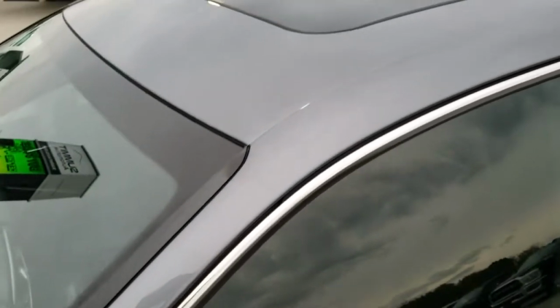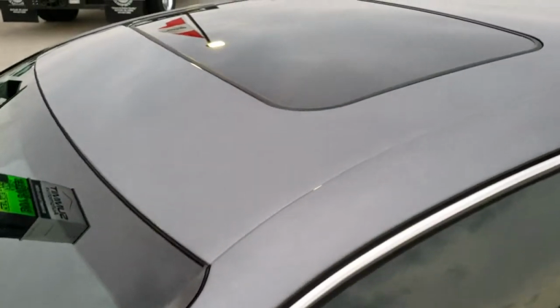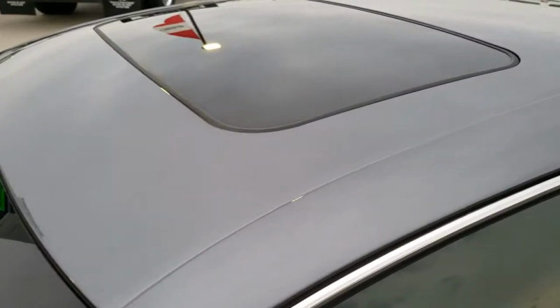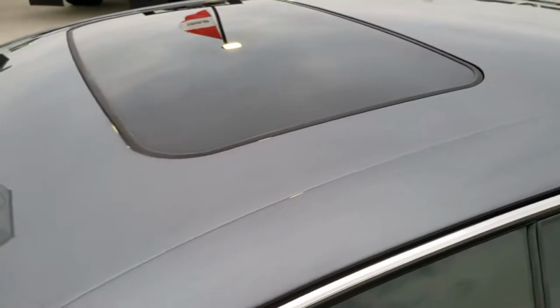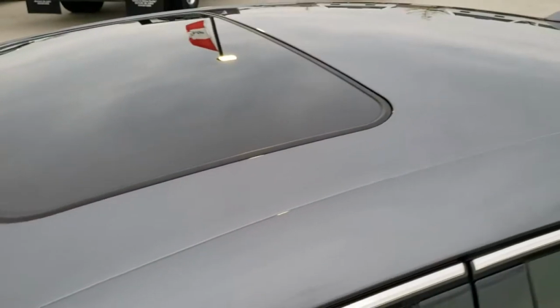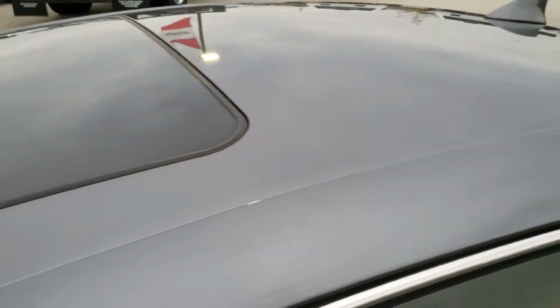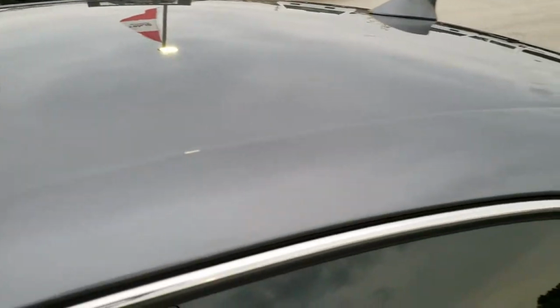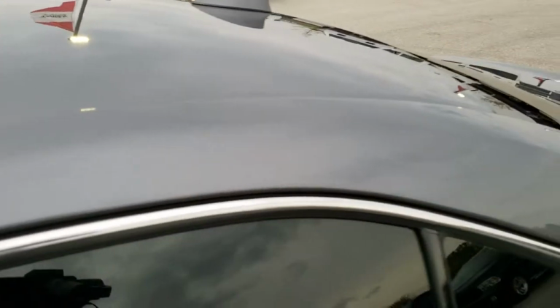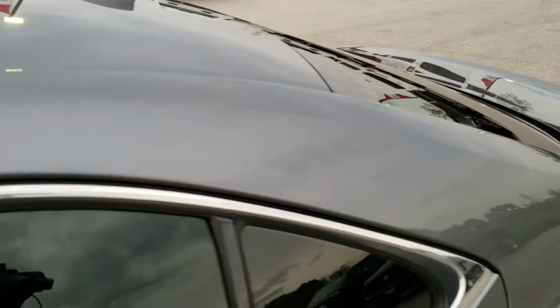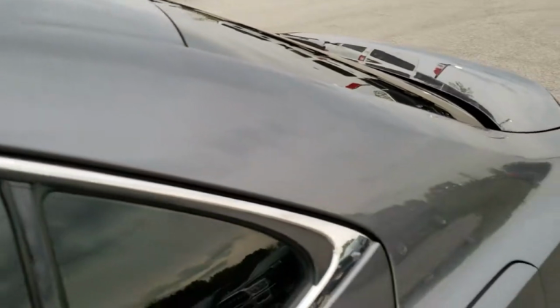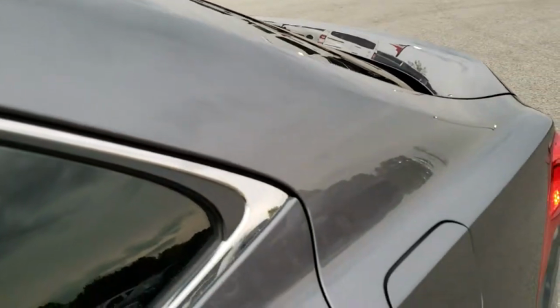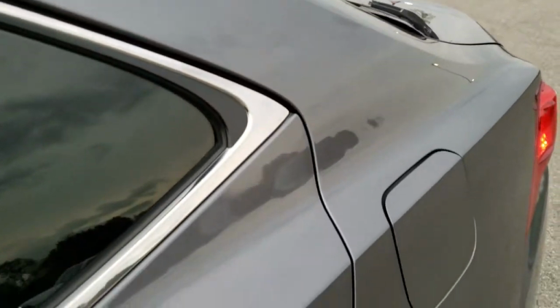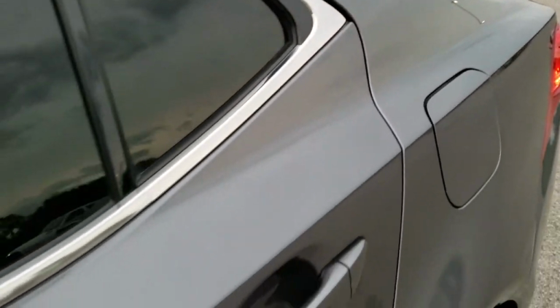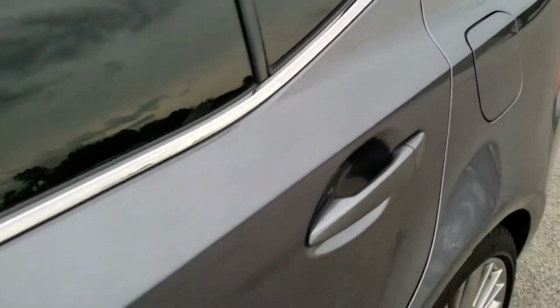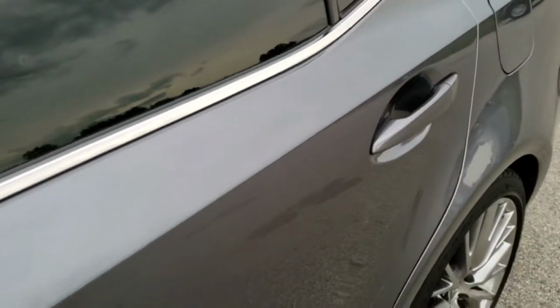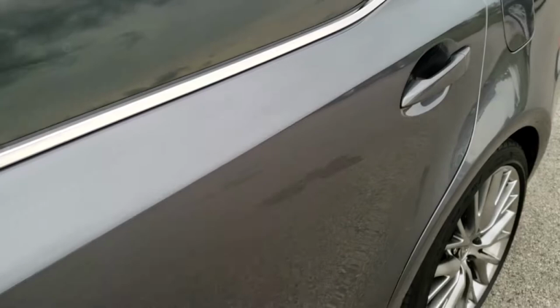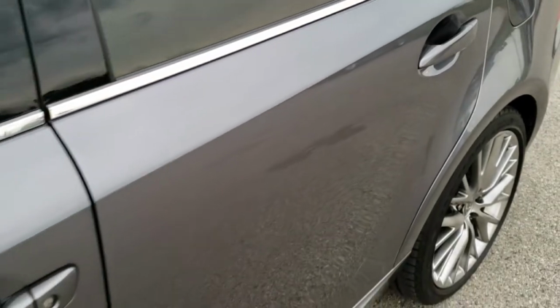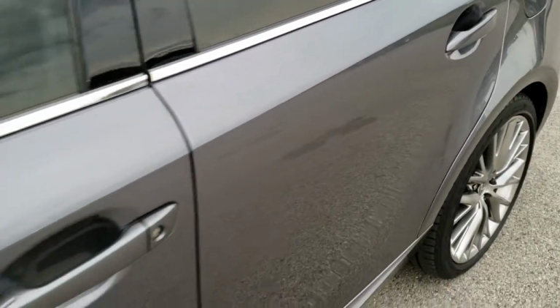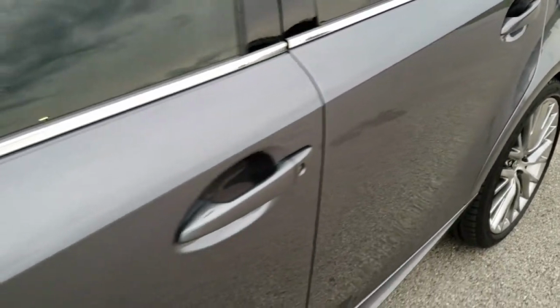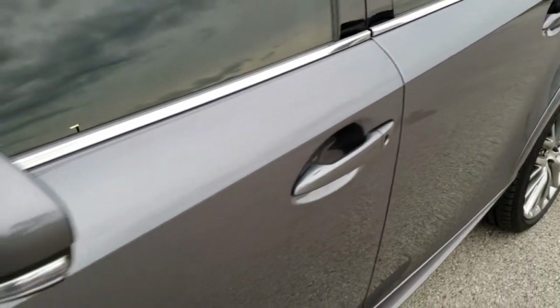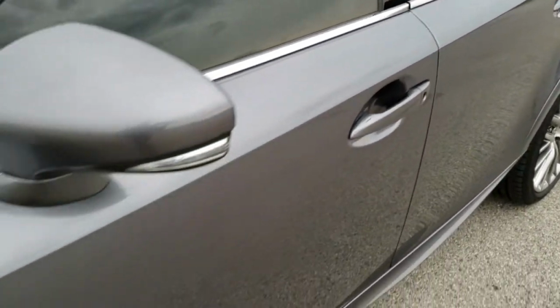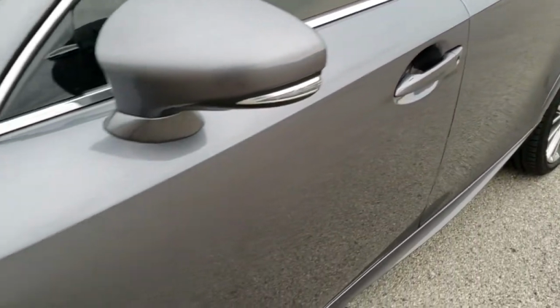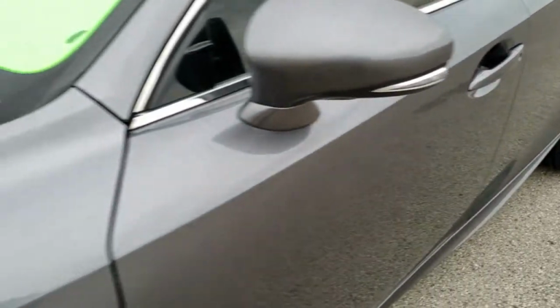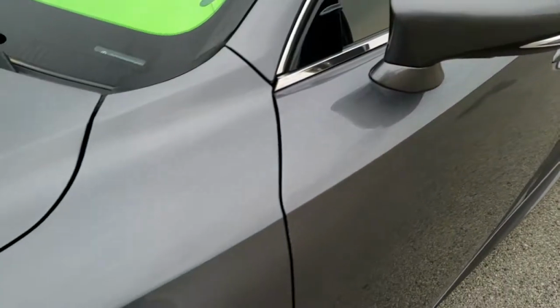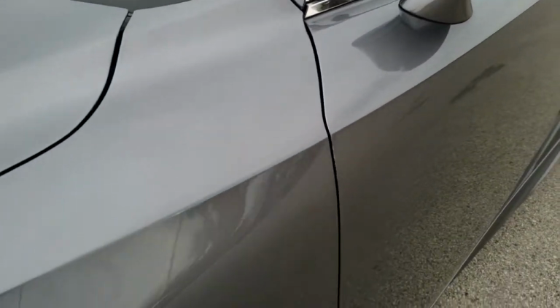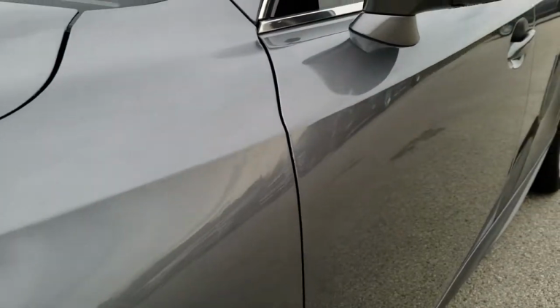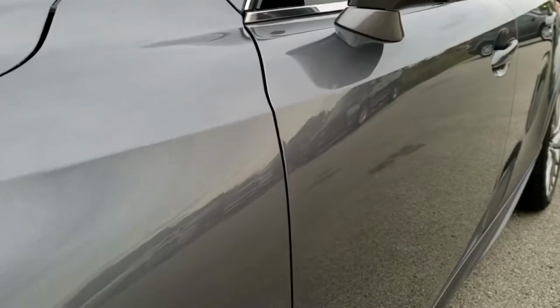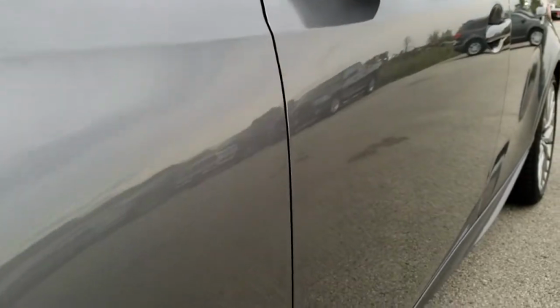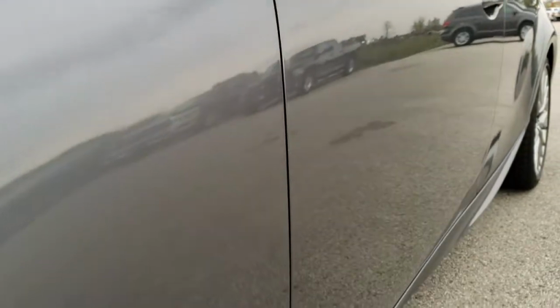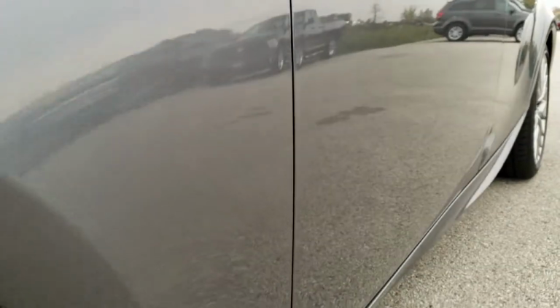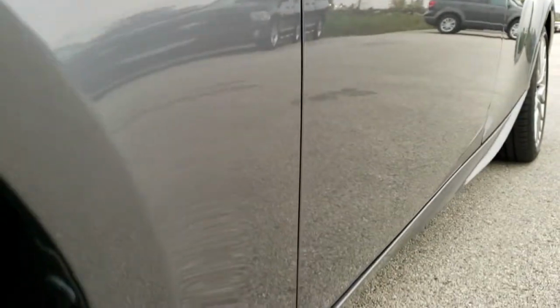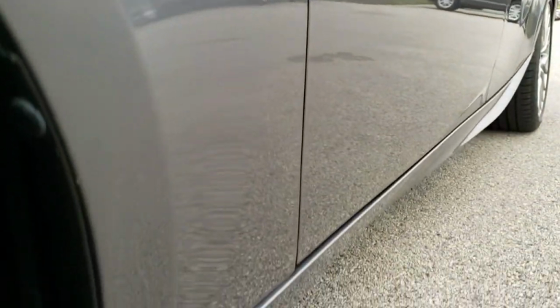We shoot all of our videos in 1080p 60 frames per second, so if you have HD capabilities on your computer, tablet, or smartphone device, turn them on right now because it is like you're right here looking at the car with me — and definitely your best way to check out the vehicle before seeing it in person.